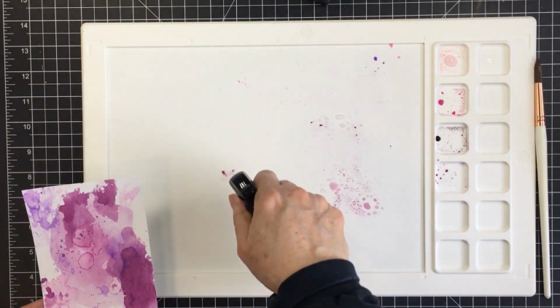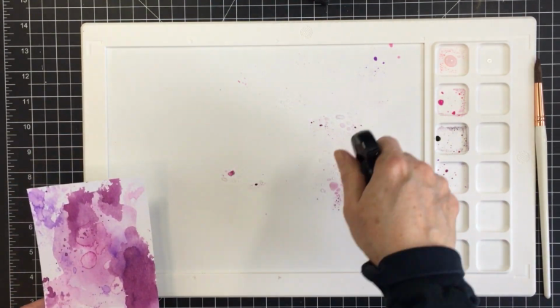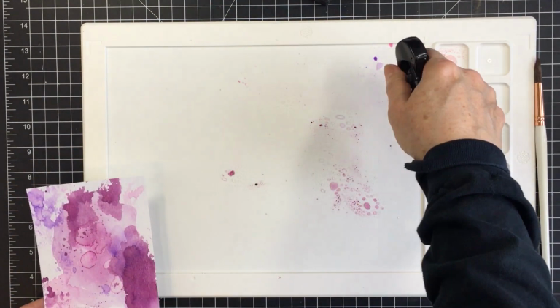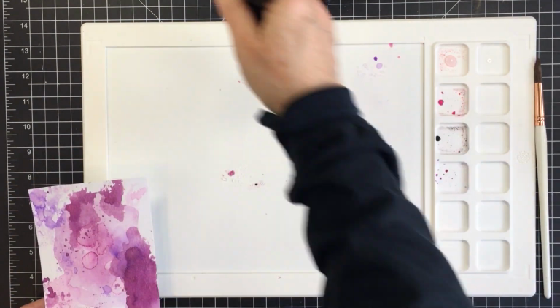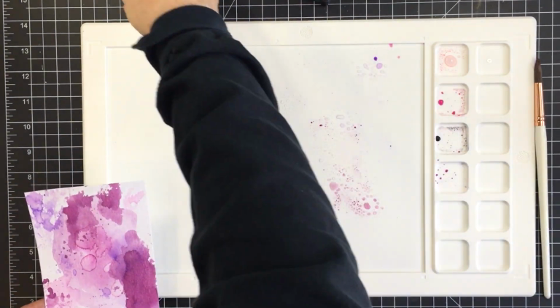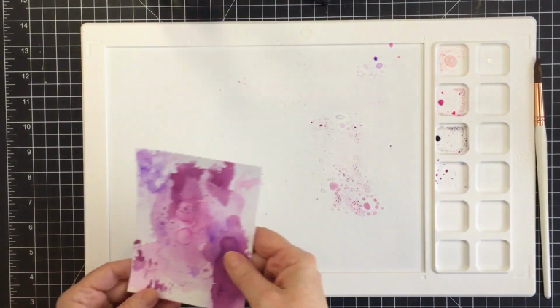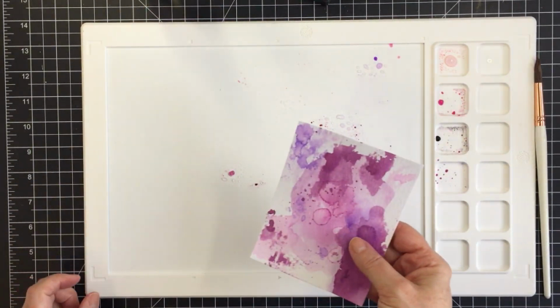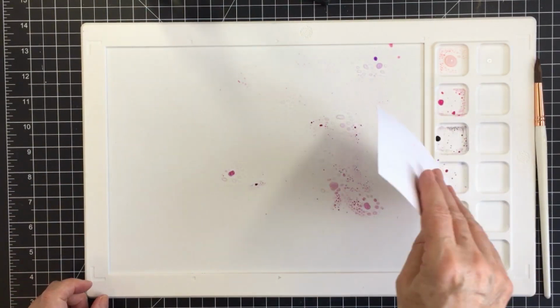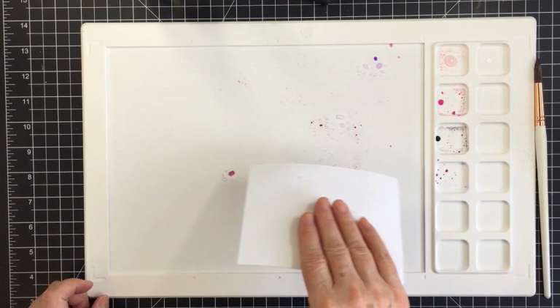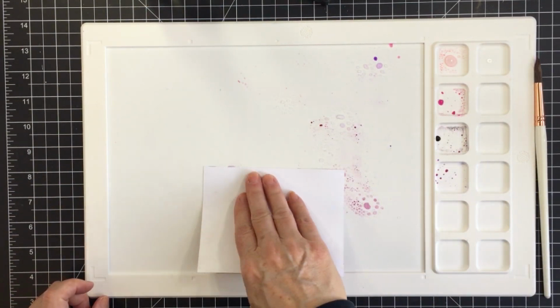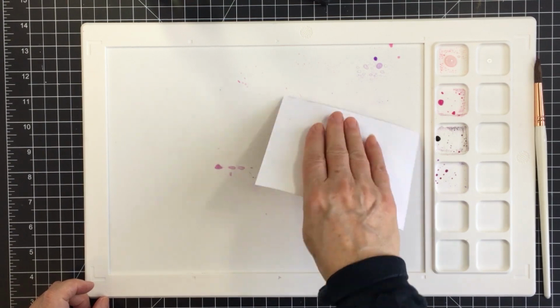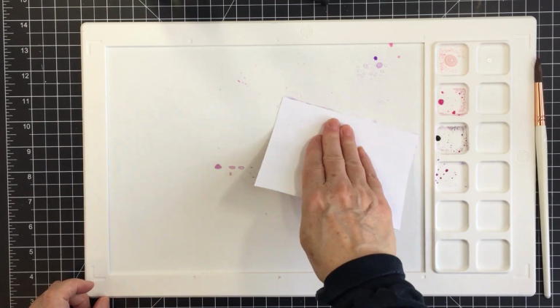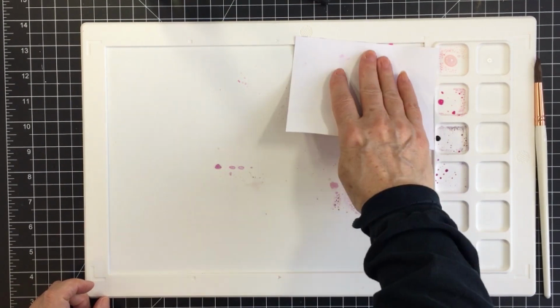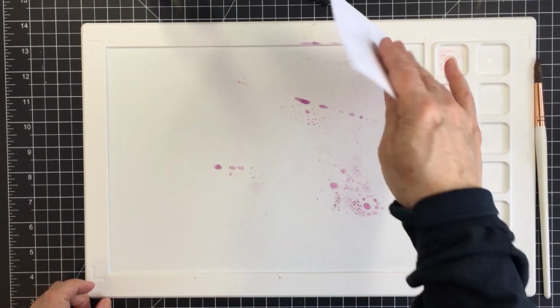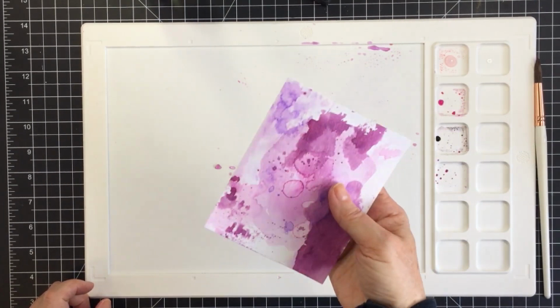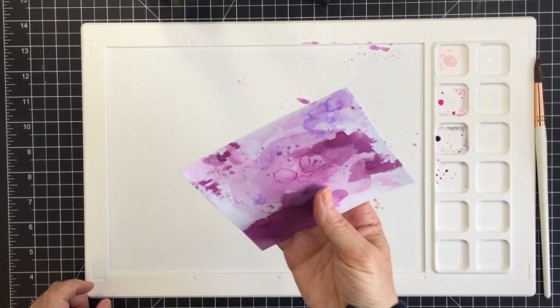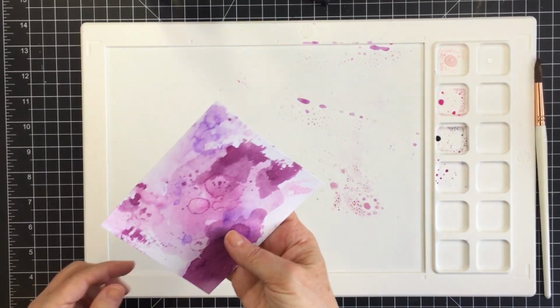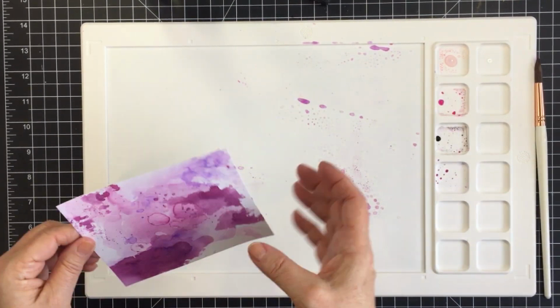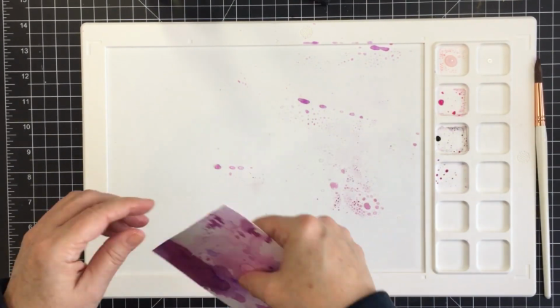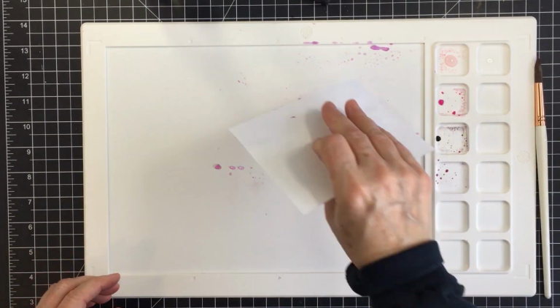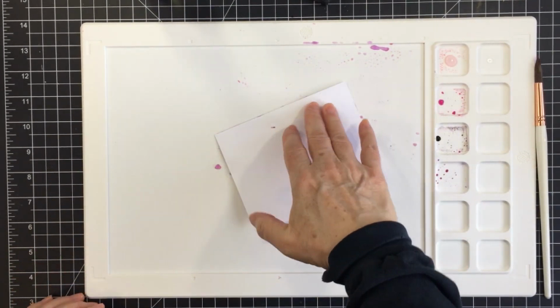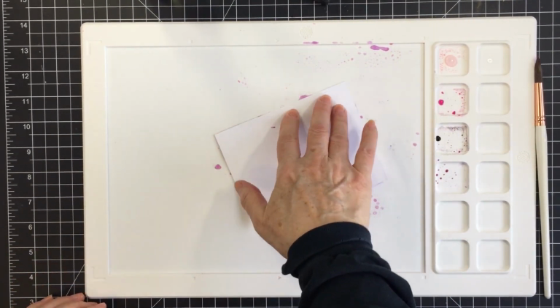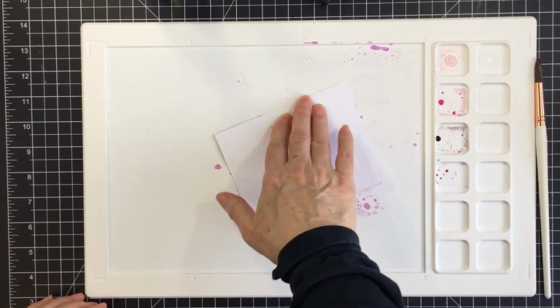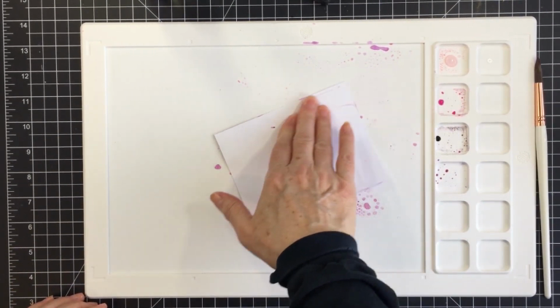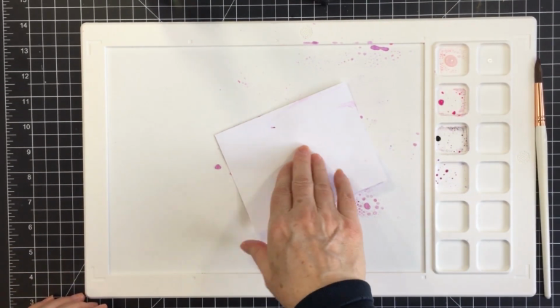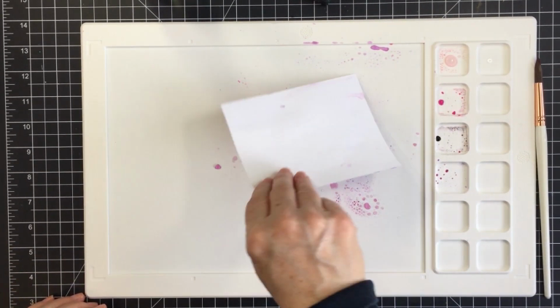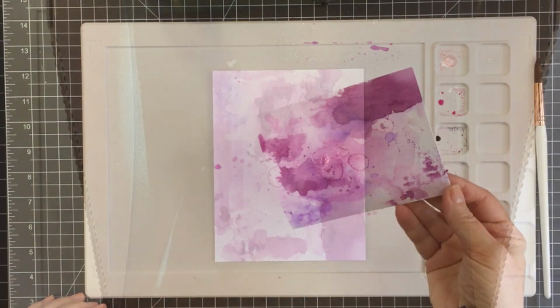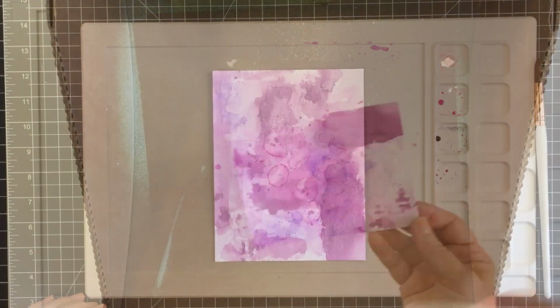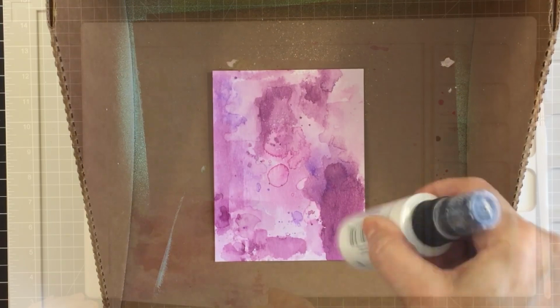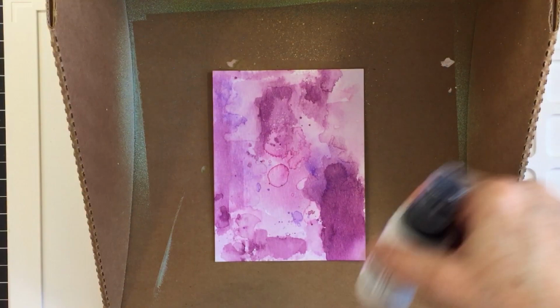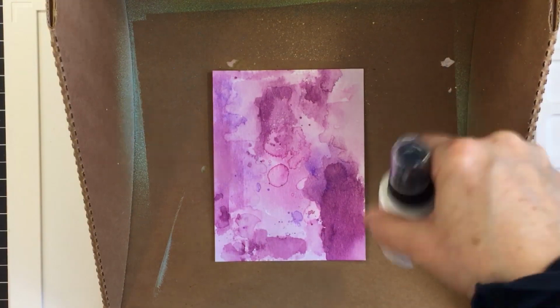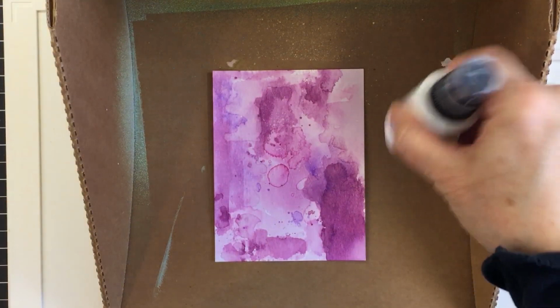I continue to try to use up as much of that ink as I have on my mat, just by watering it down some more and adding more distress spritzed water.